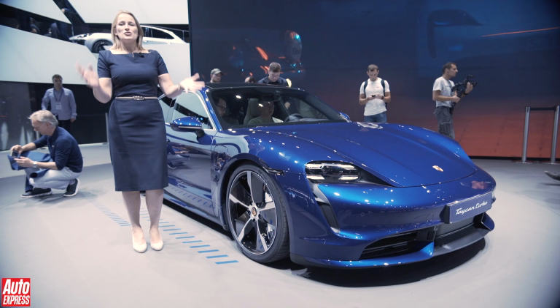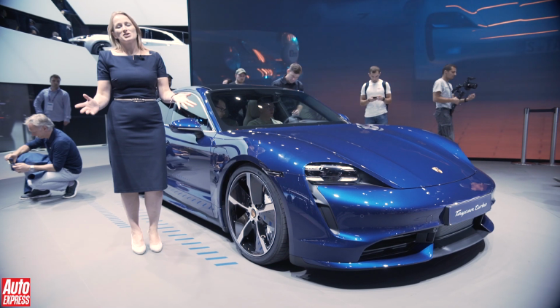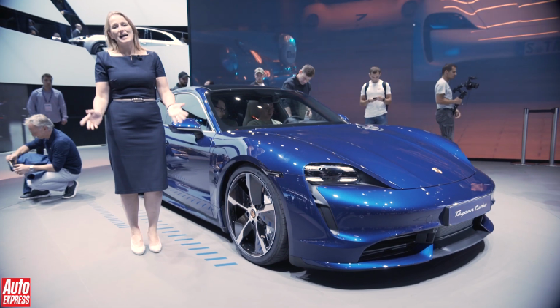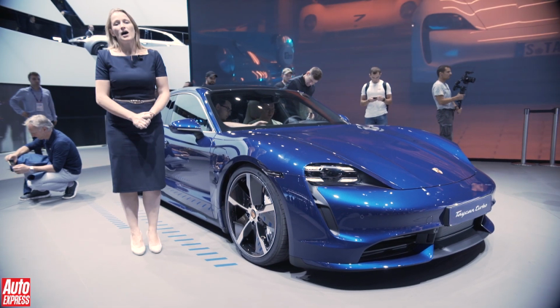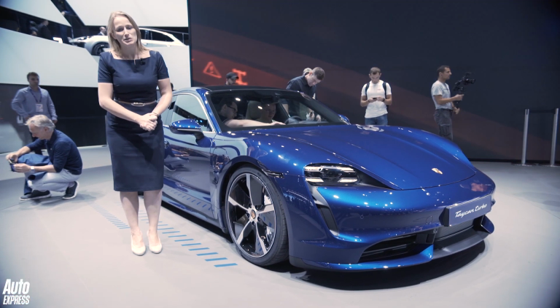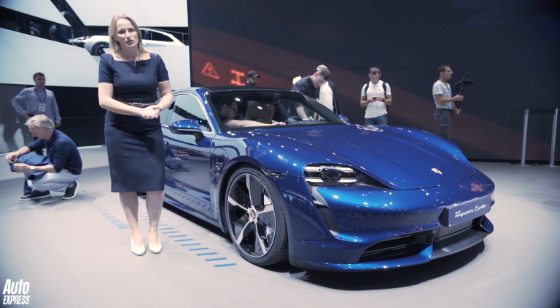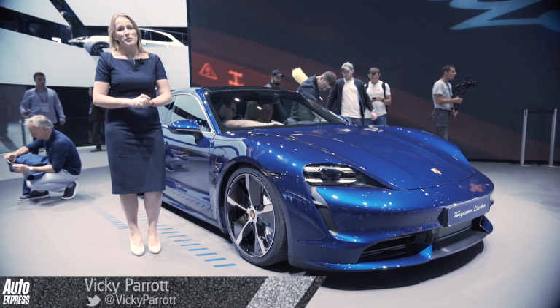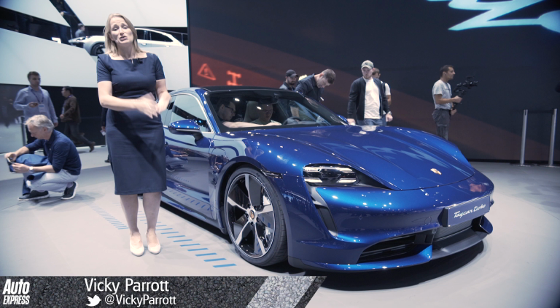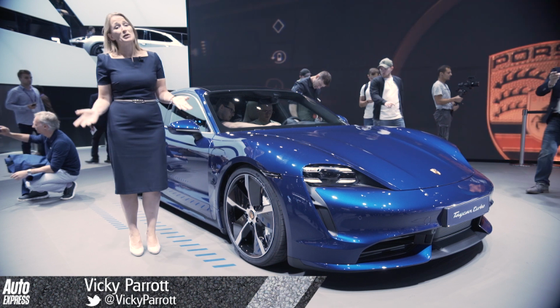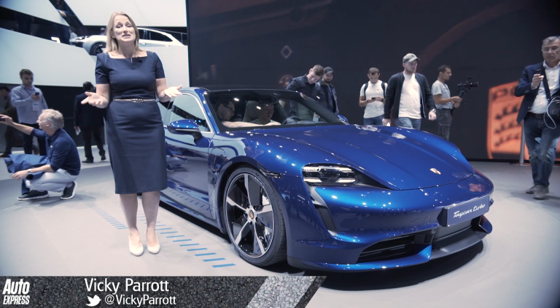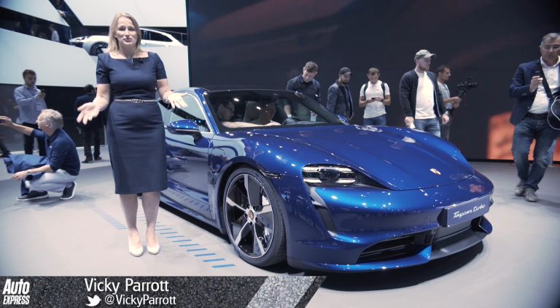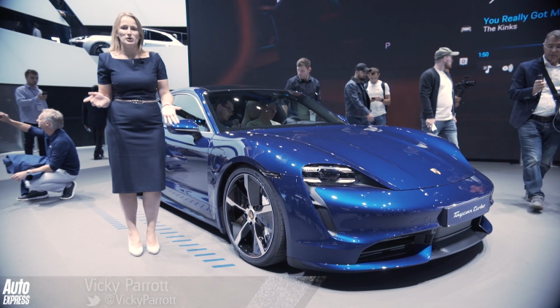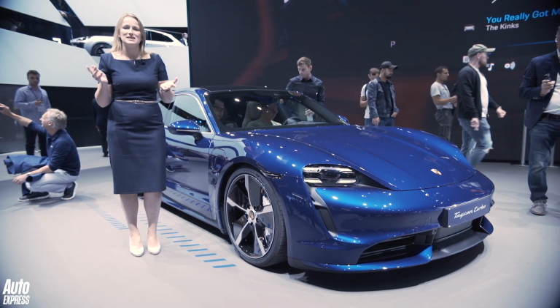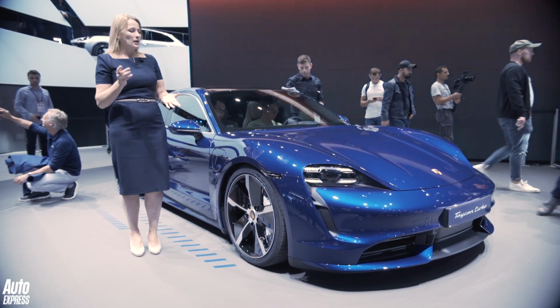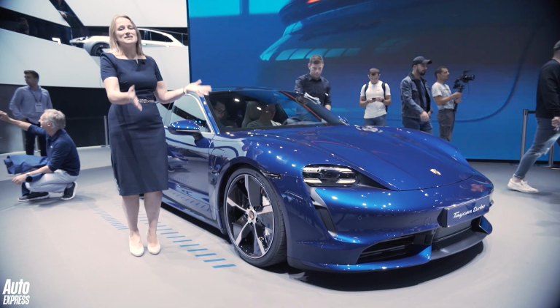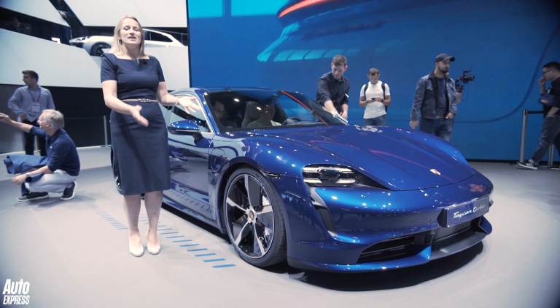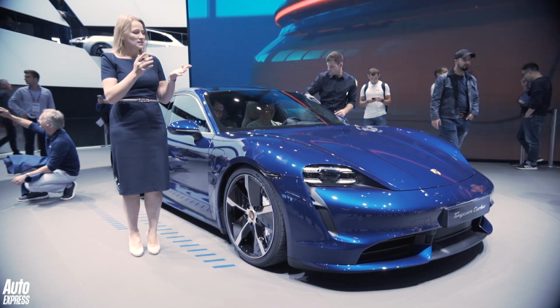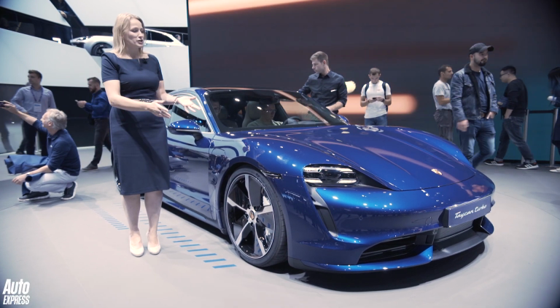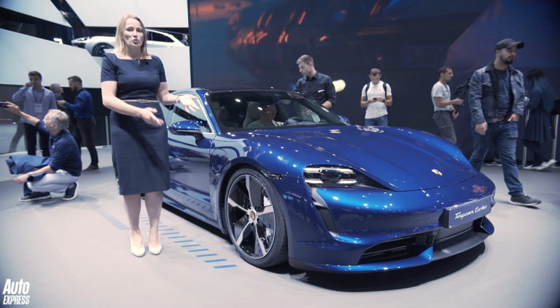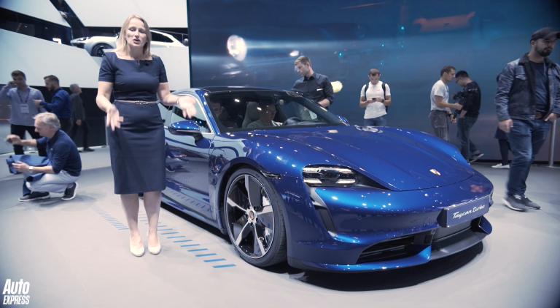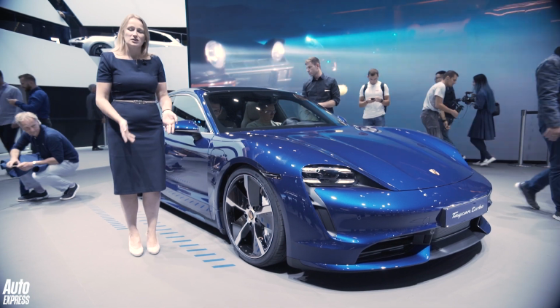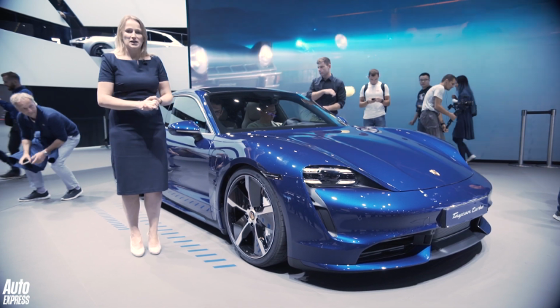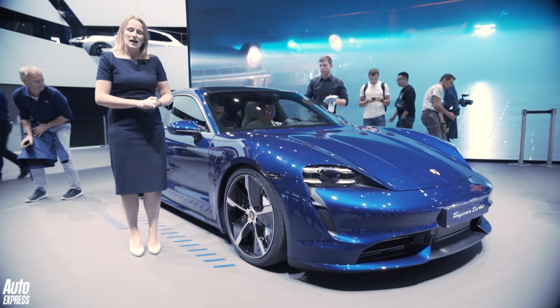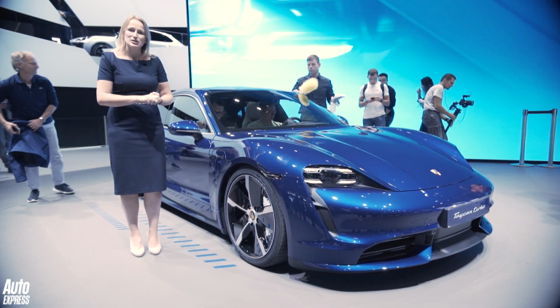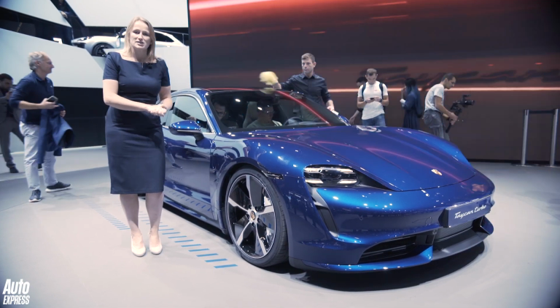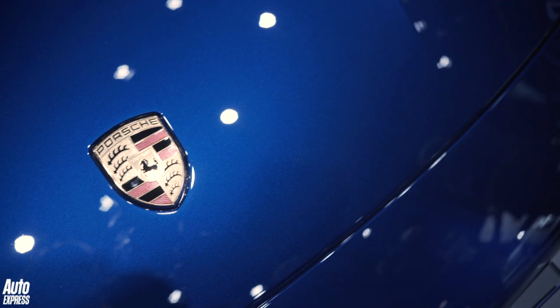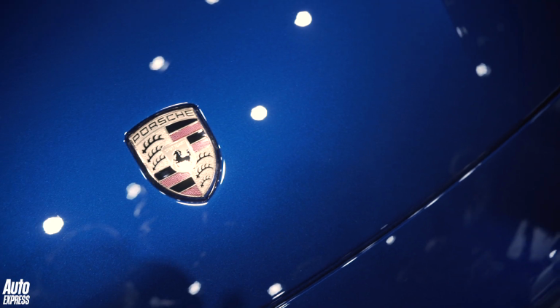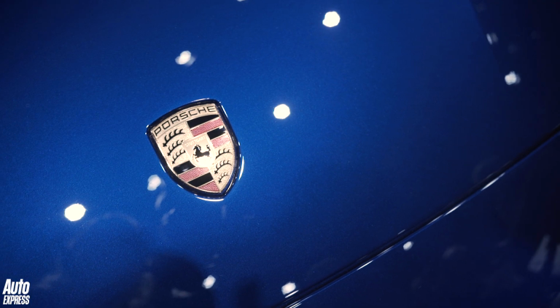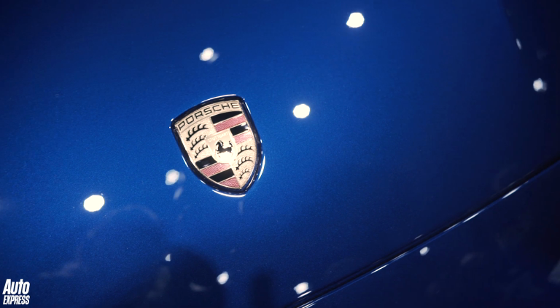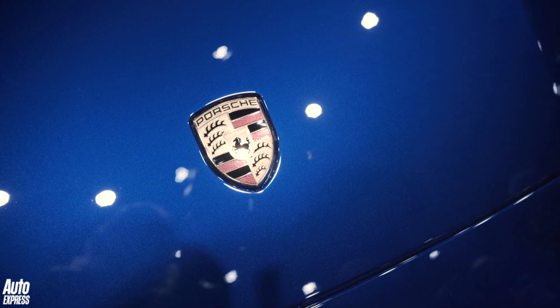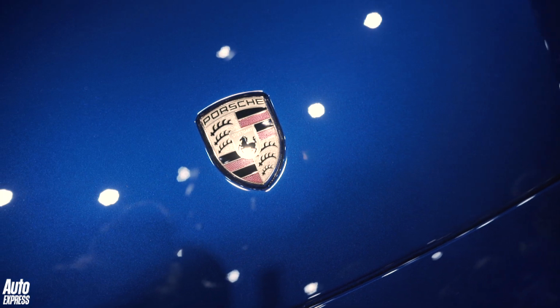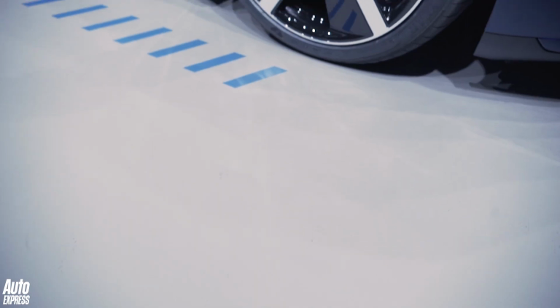The Porsche Taycan hardly needs much introduction — you've probably already seen and read quite a lot about it. But it is here in production form, it is on sale from next year, and in the UK it is going to be on offer initially in Turbo and Turbo S forms.